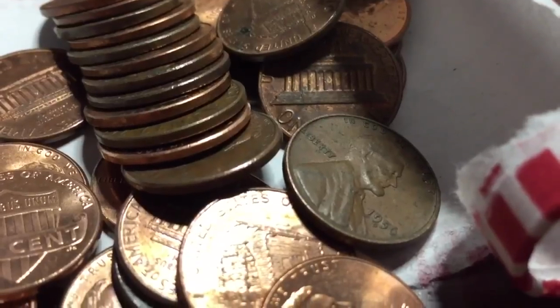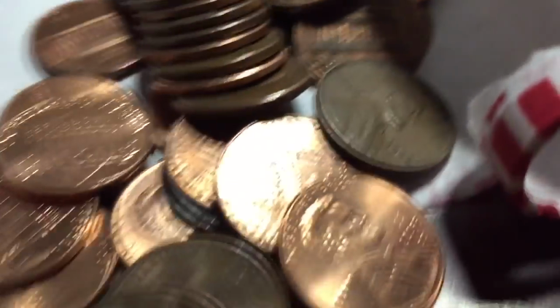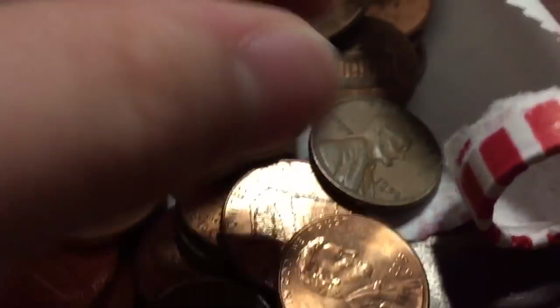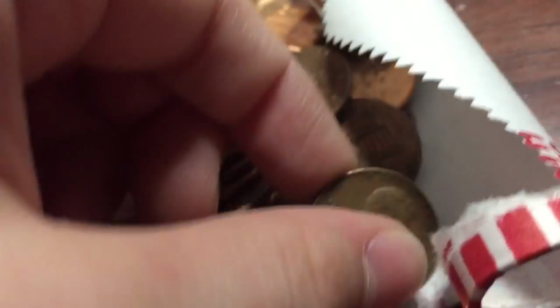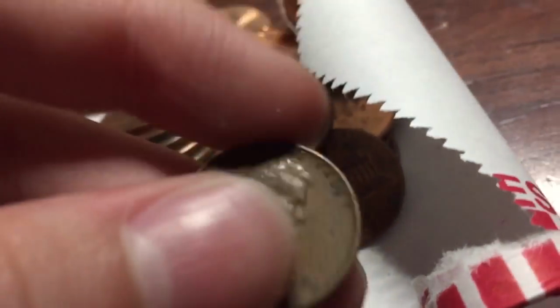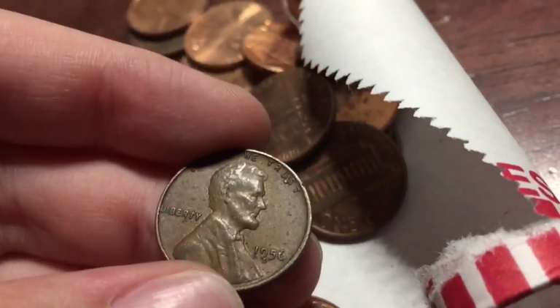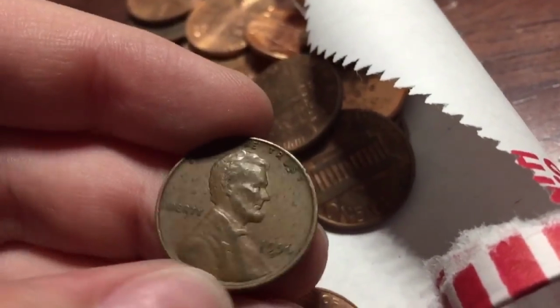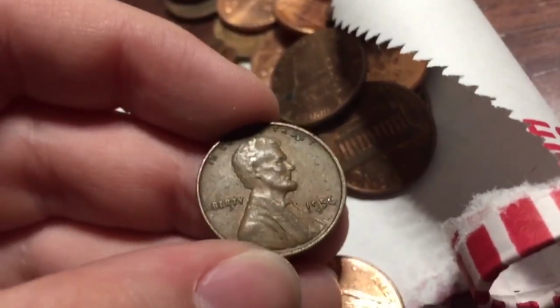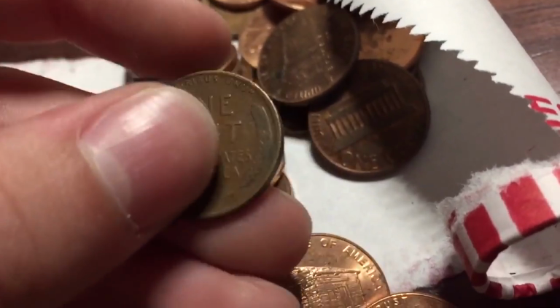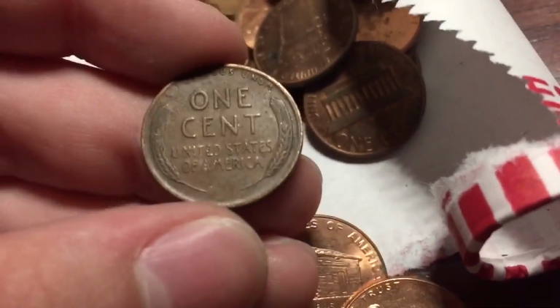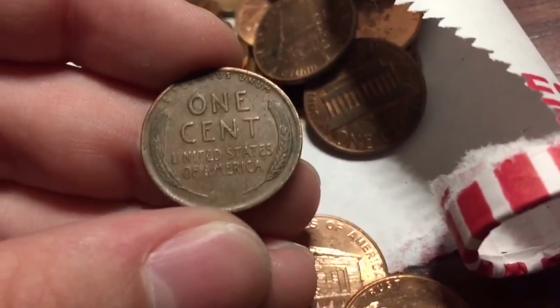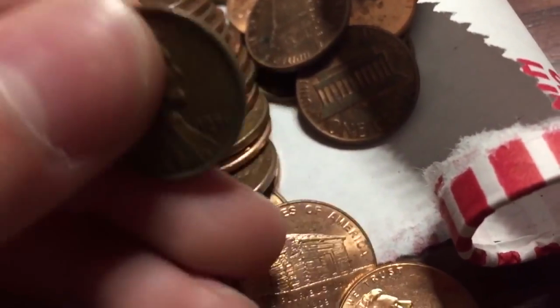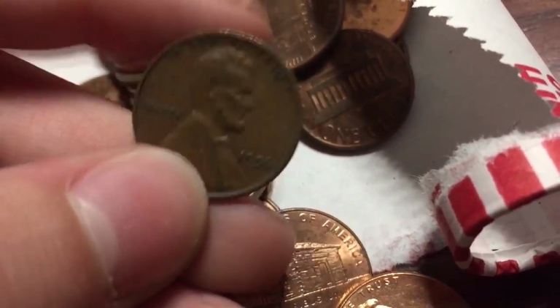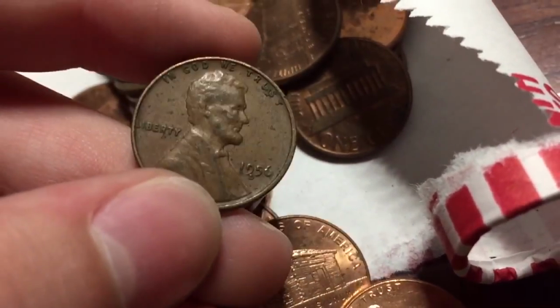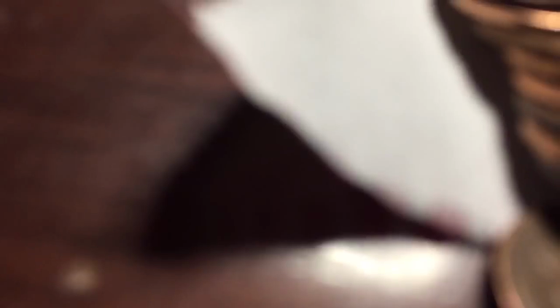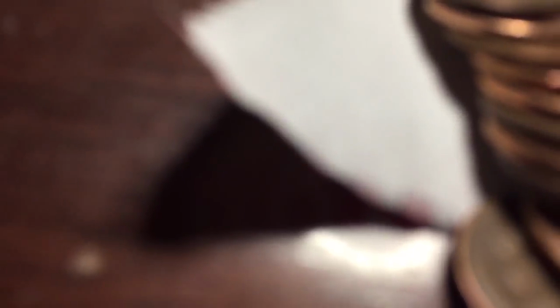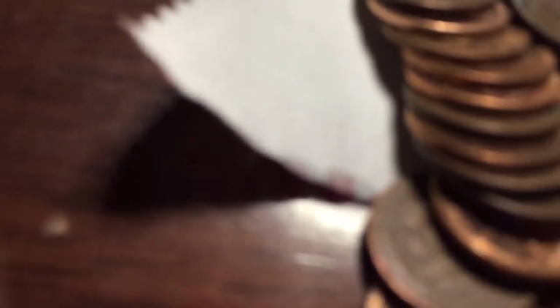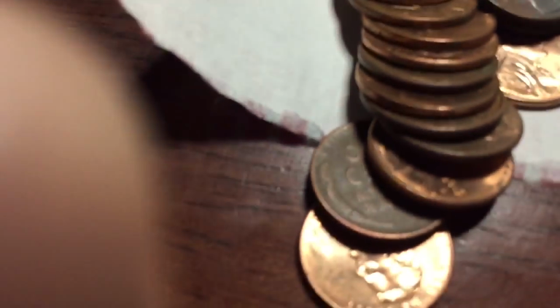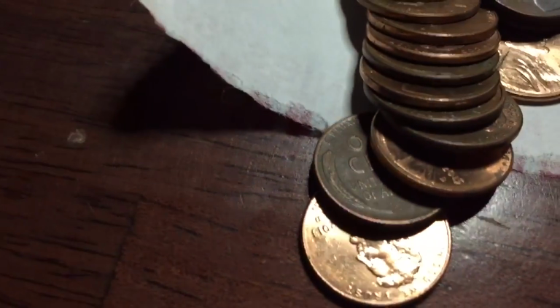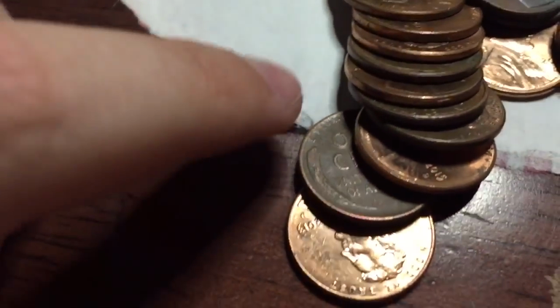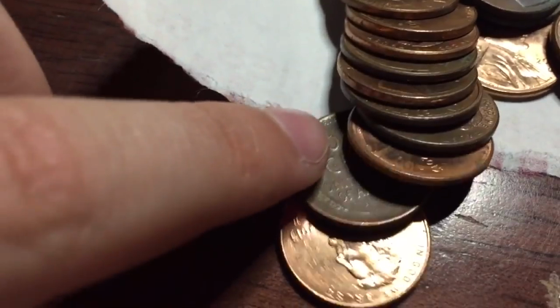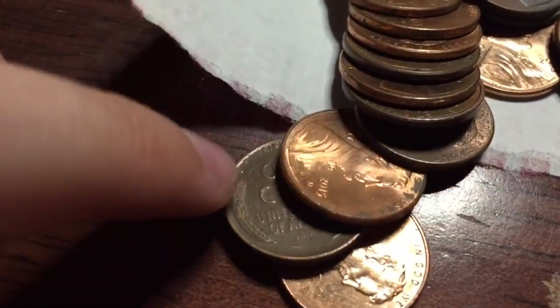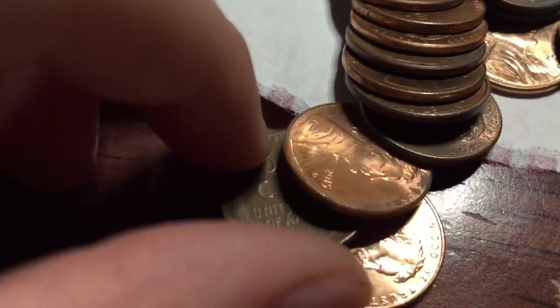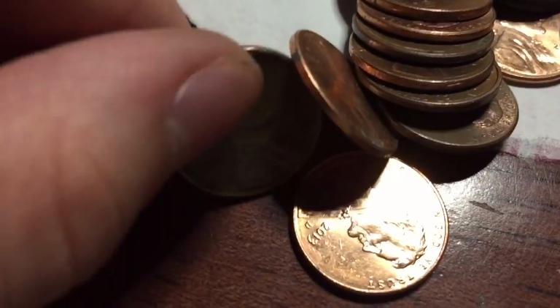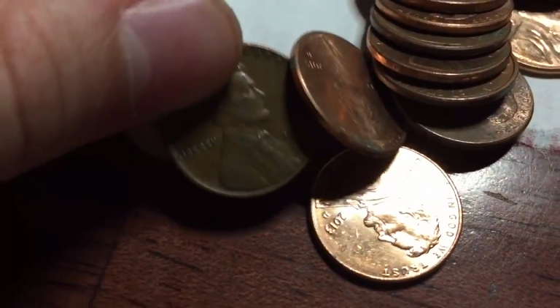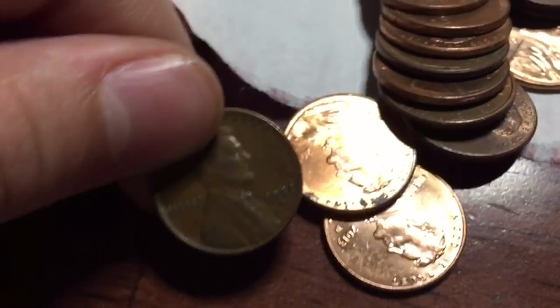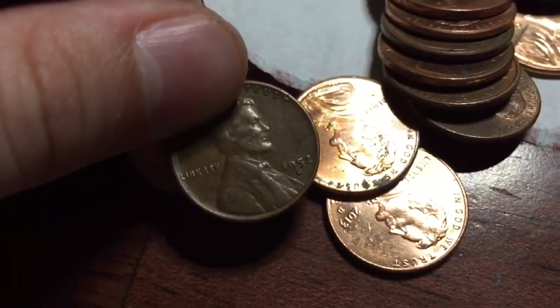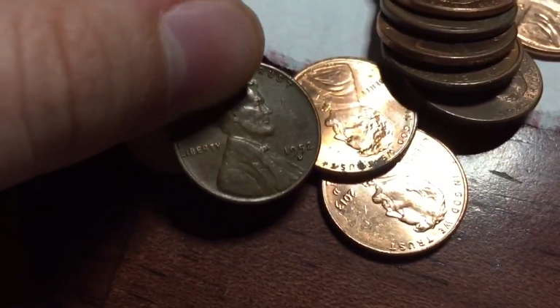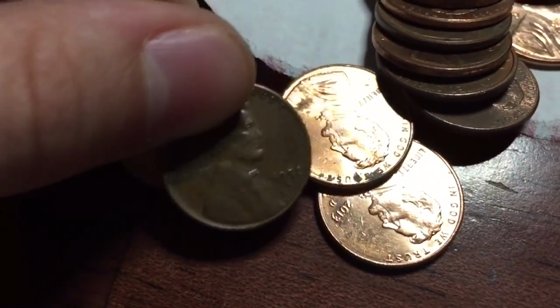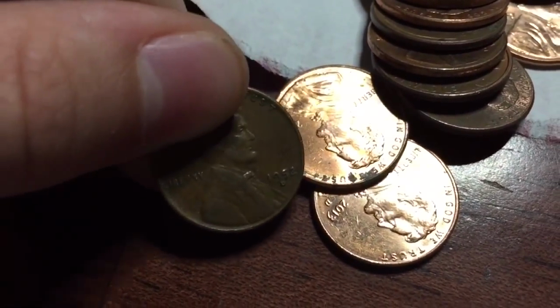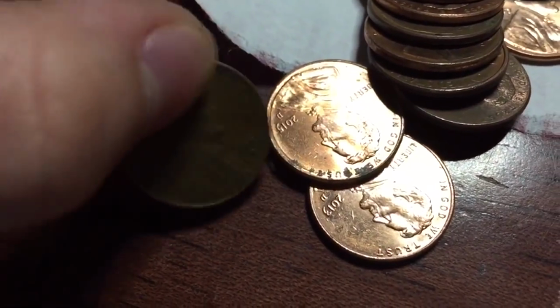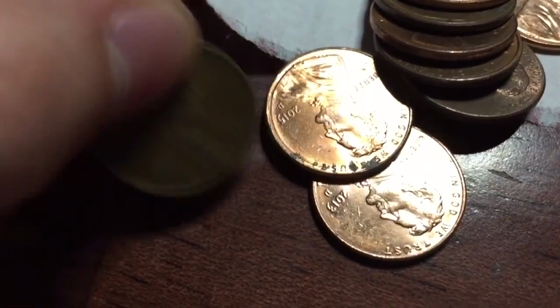15th roll, fourth weighty — 1956. And we got our fifth weighty right here — 1952D.